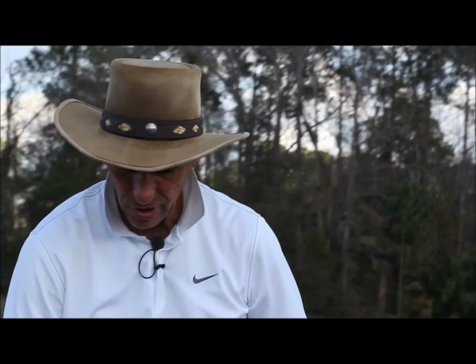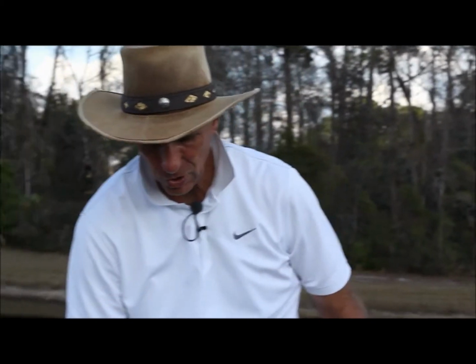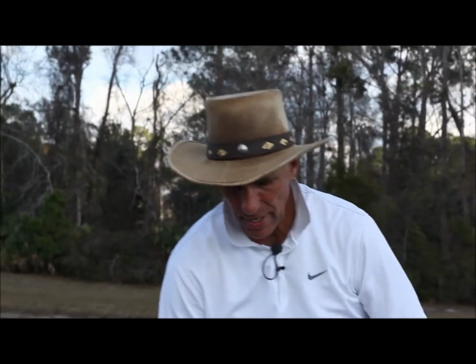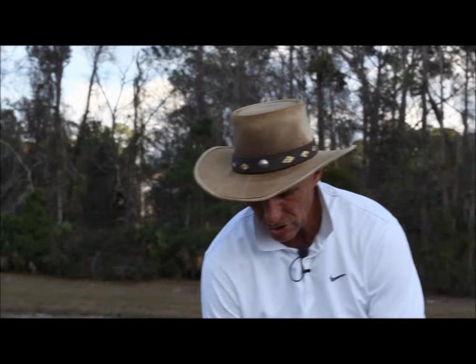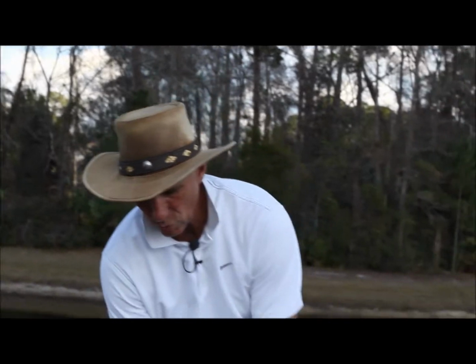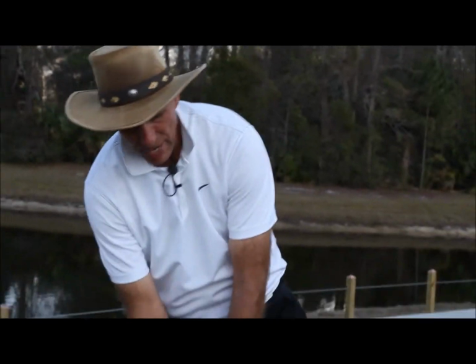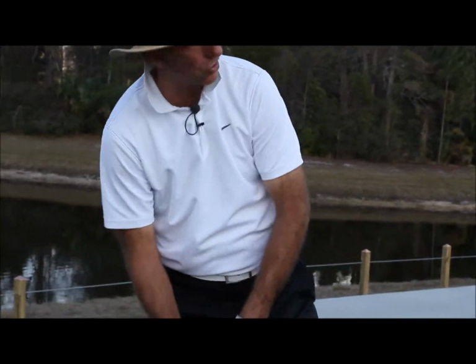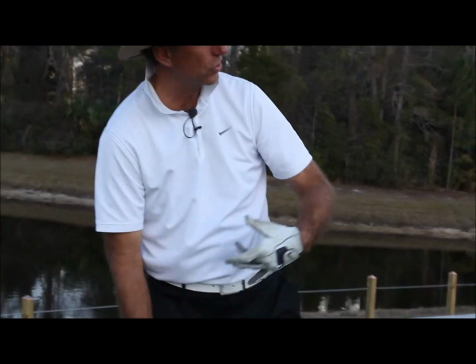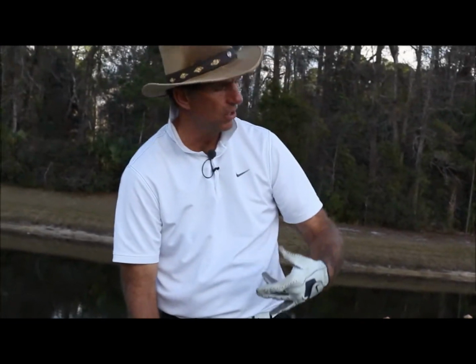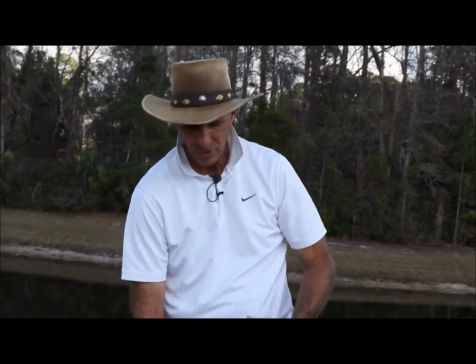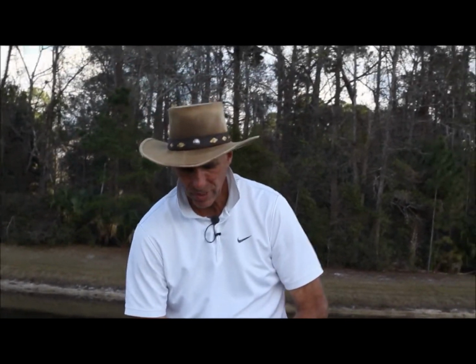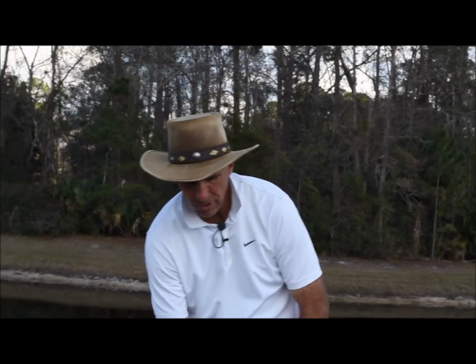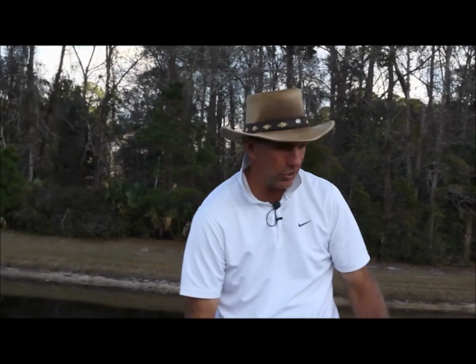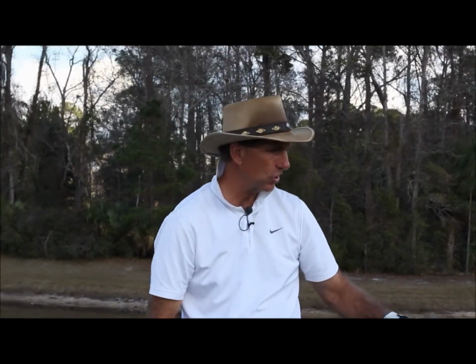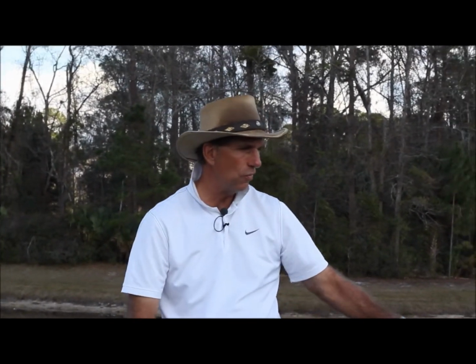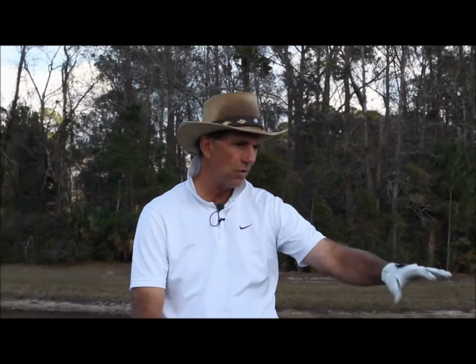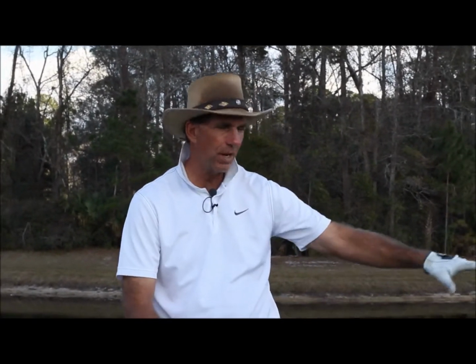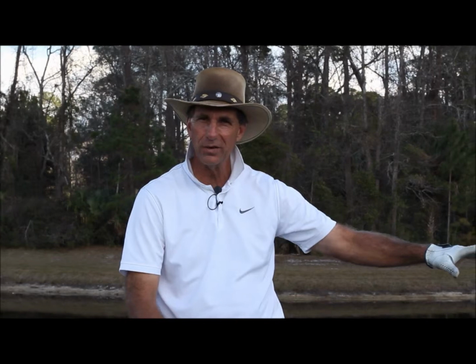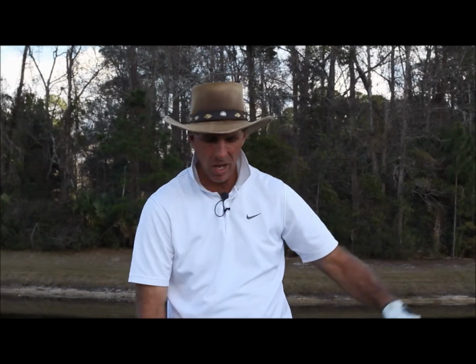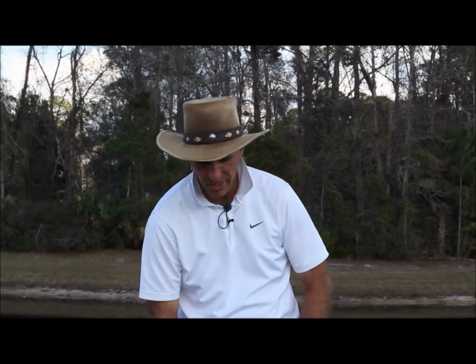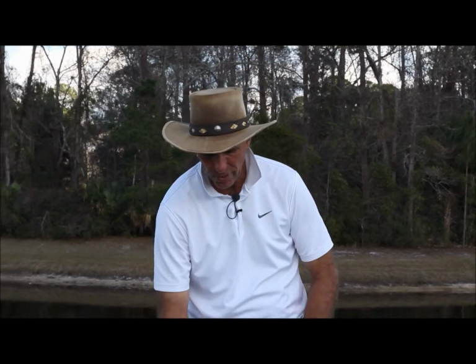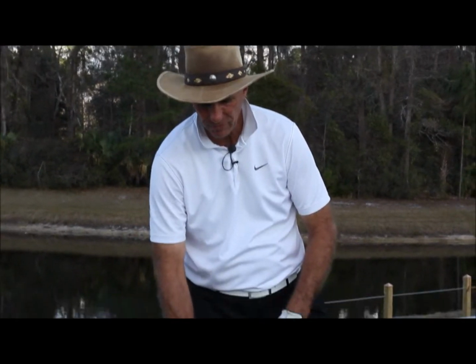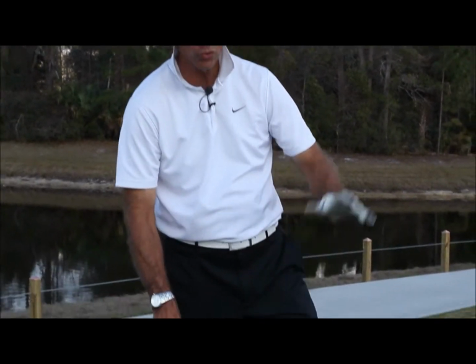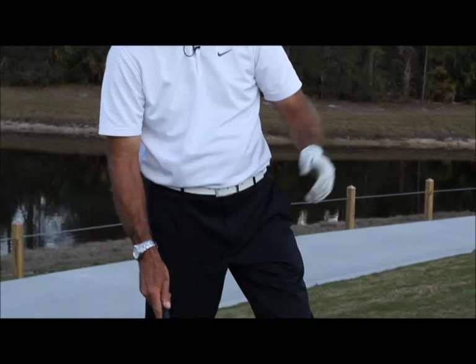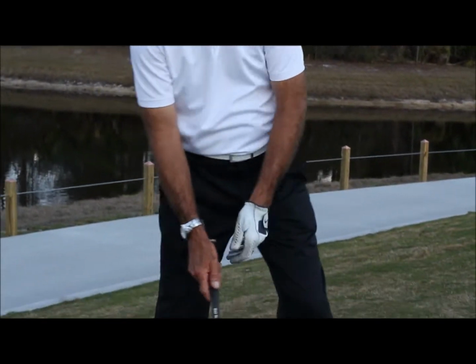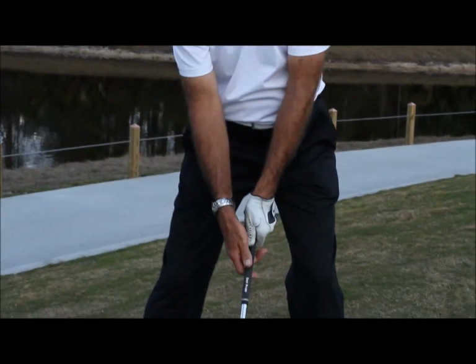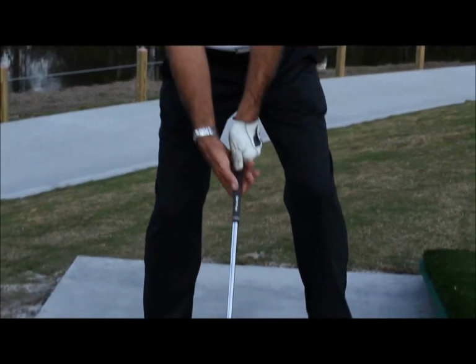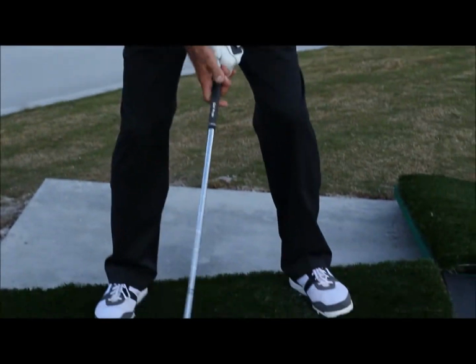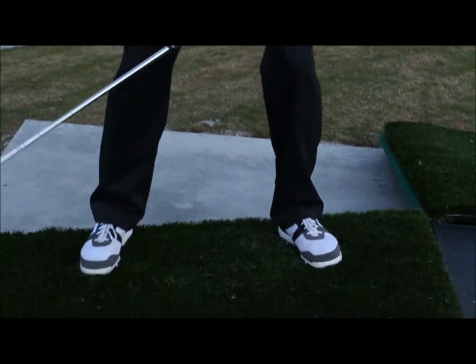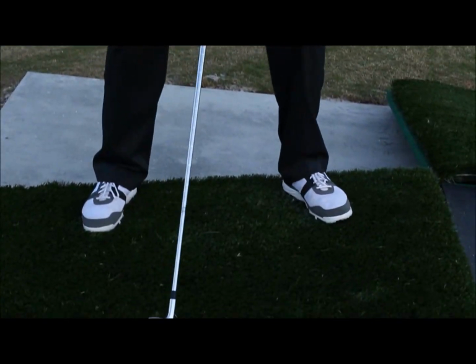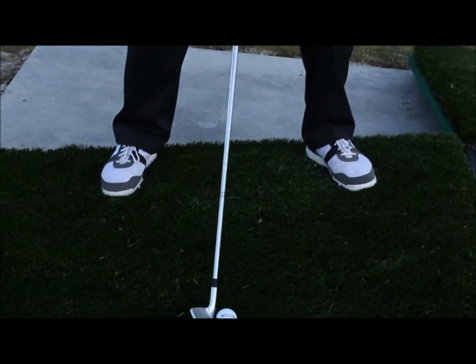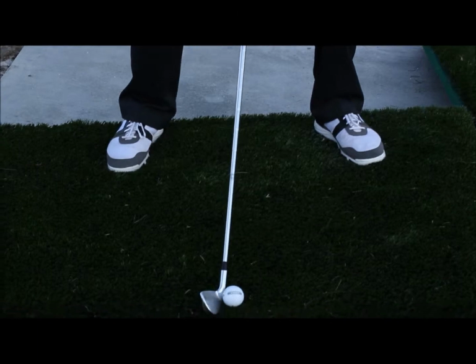Here's an uphill lie, with the weight back and so forth. The nice part about it is you can just move around to every different lie right away. I don't have to go to a different part of the range — I can hit all the different shots.